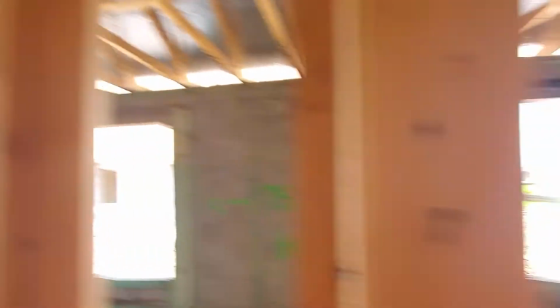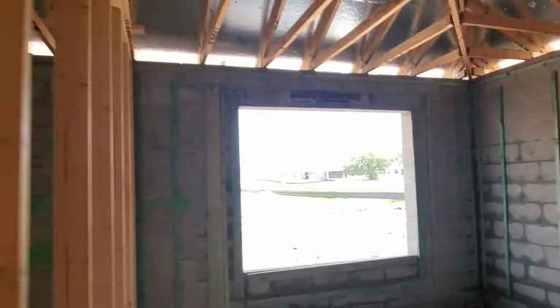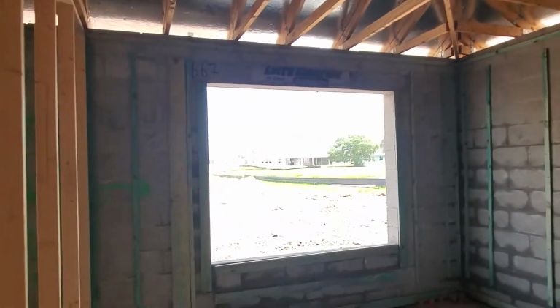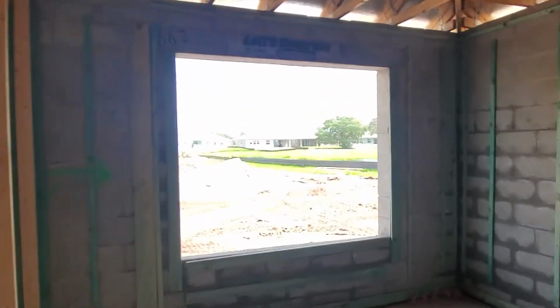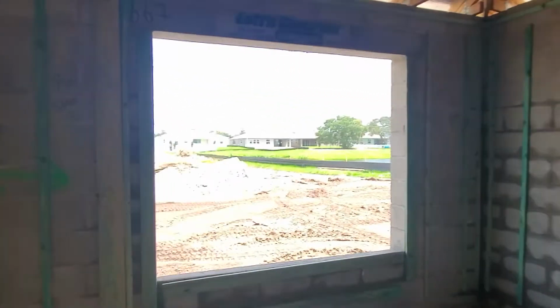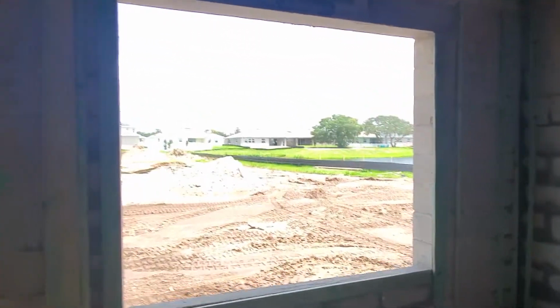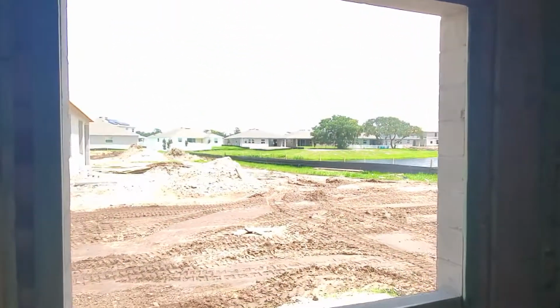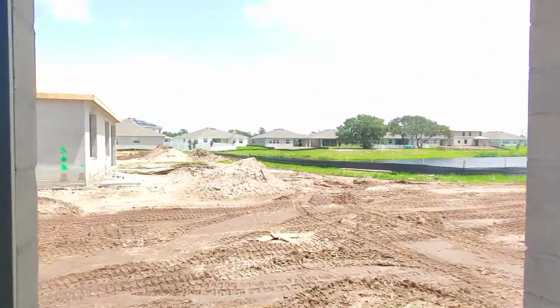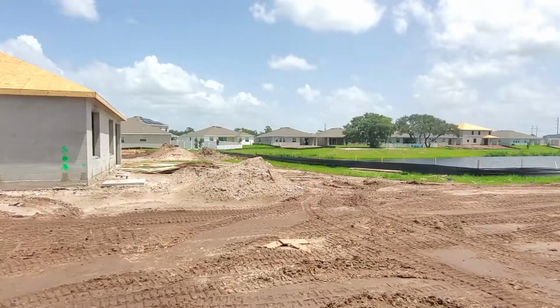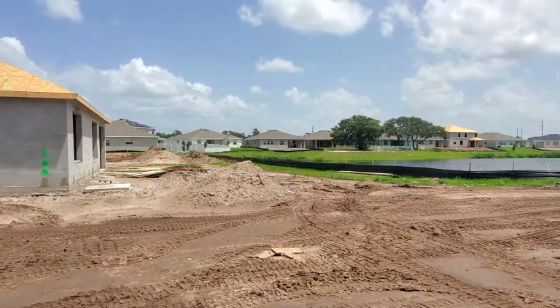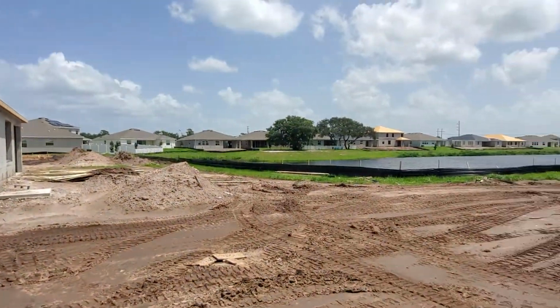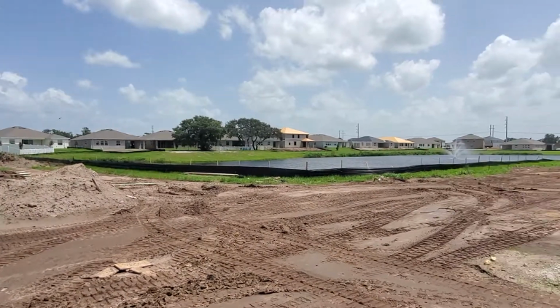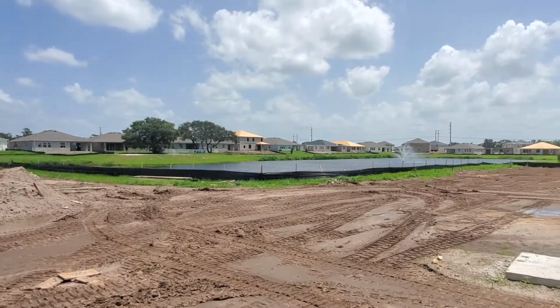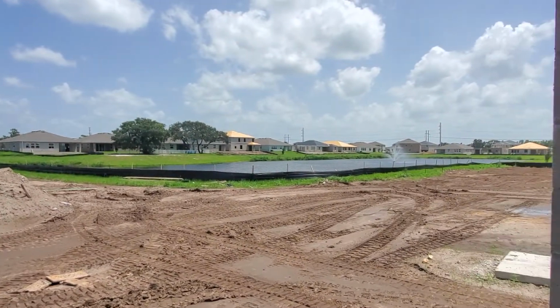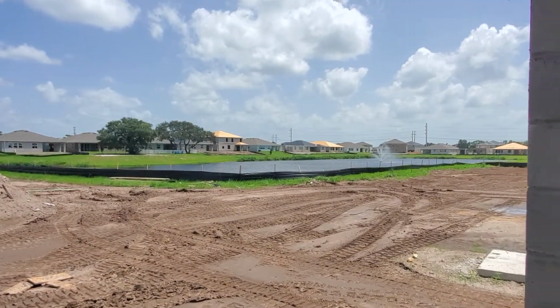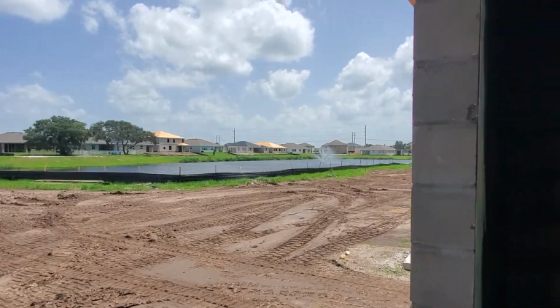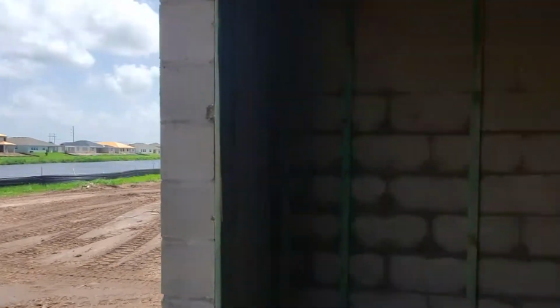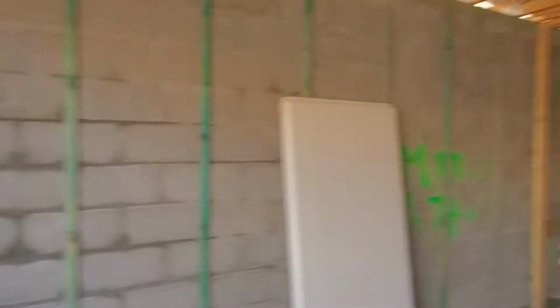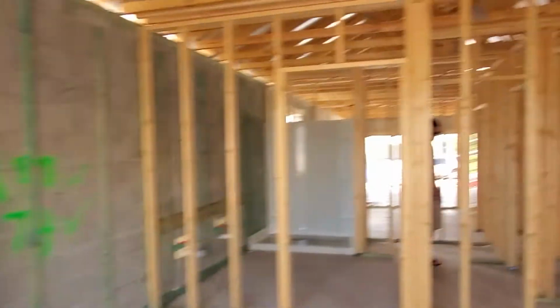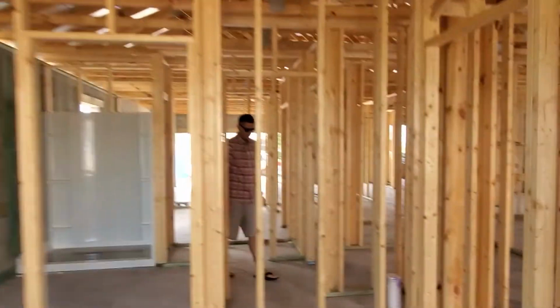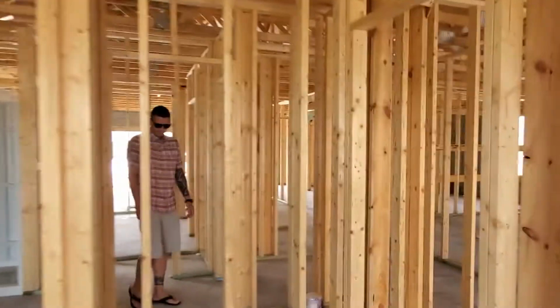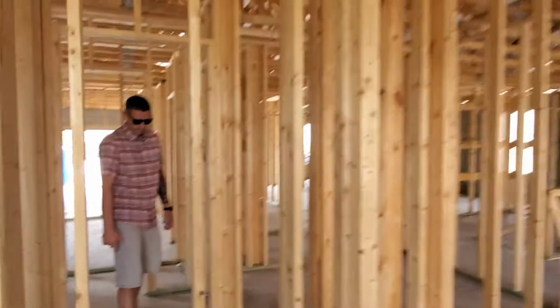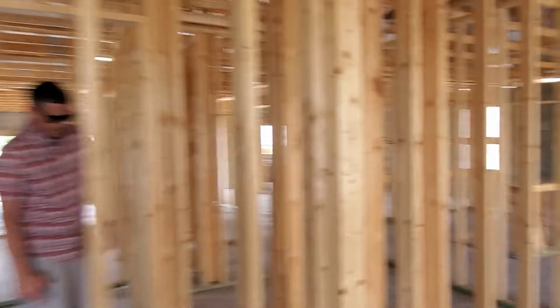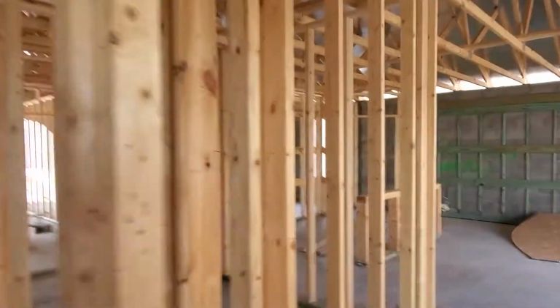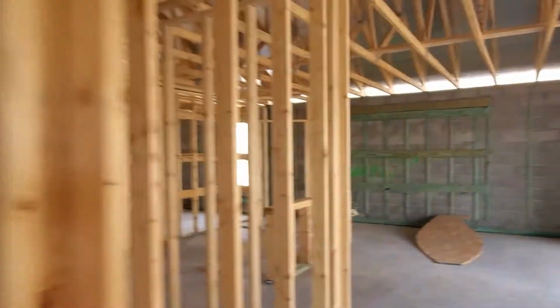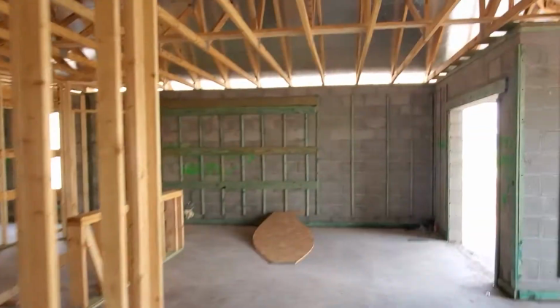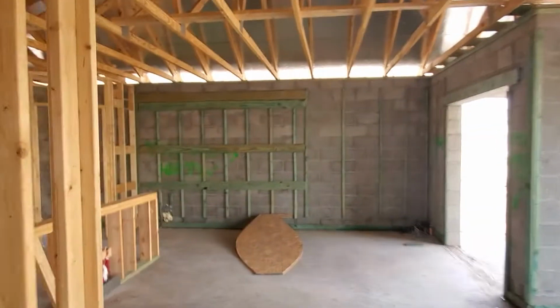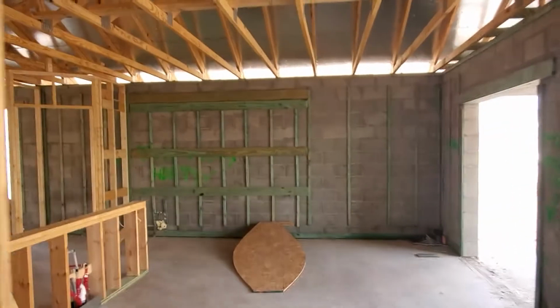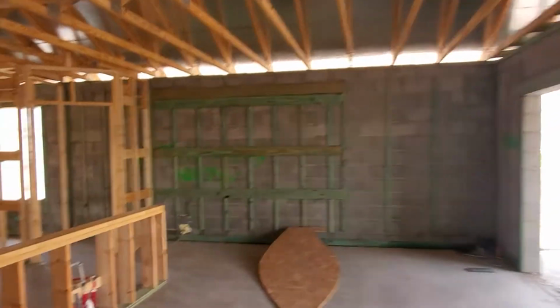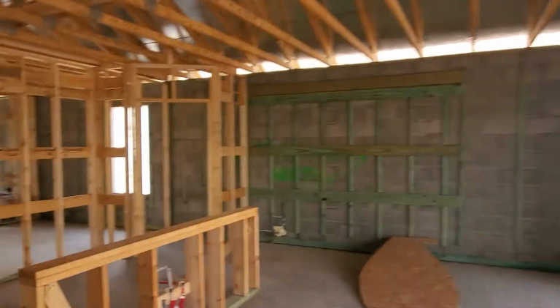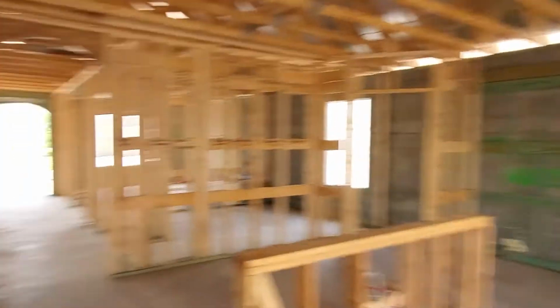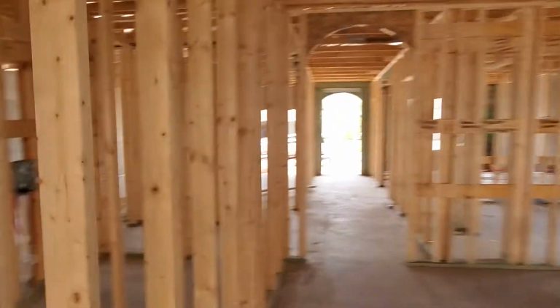Check out the view from your master. Oh yes, sir. Nice. Then we're going to go out right here, through your living room again.